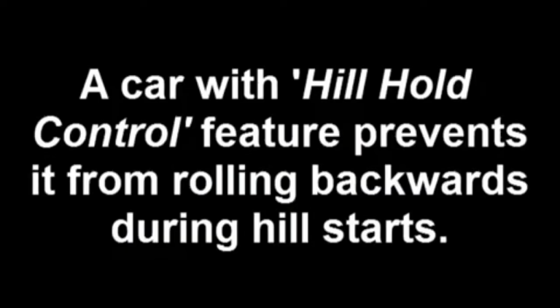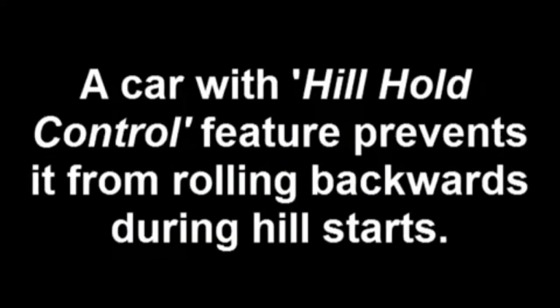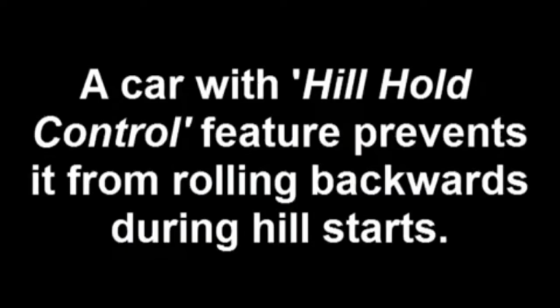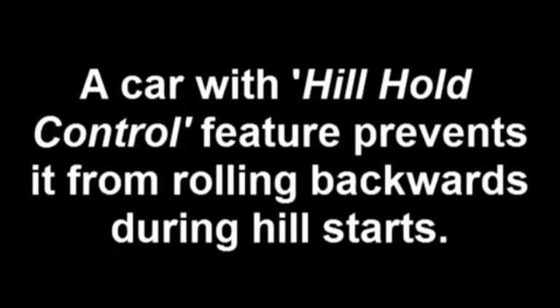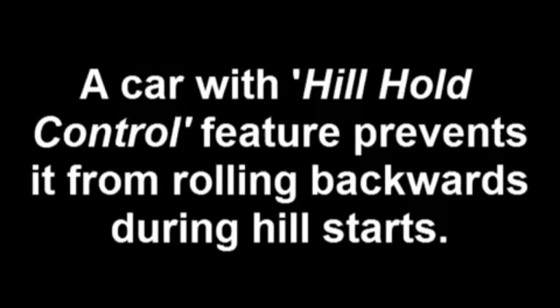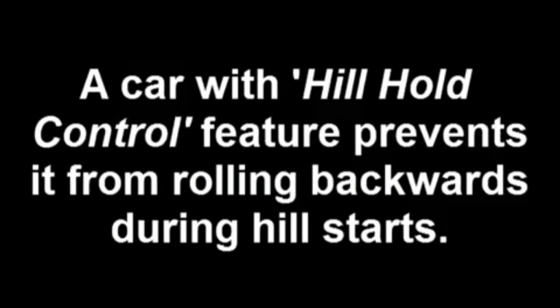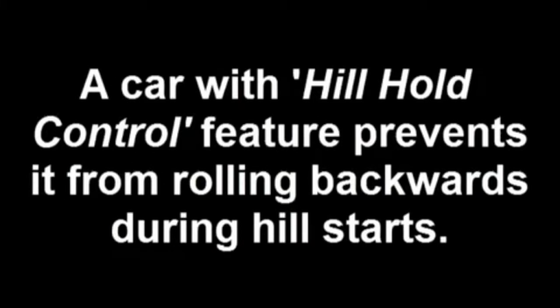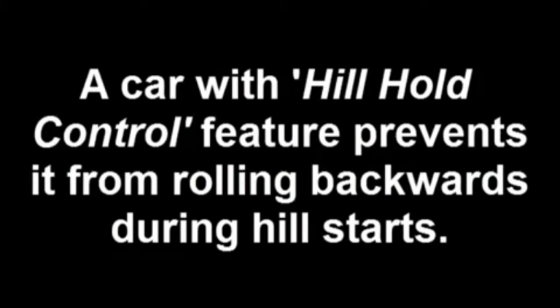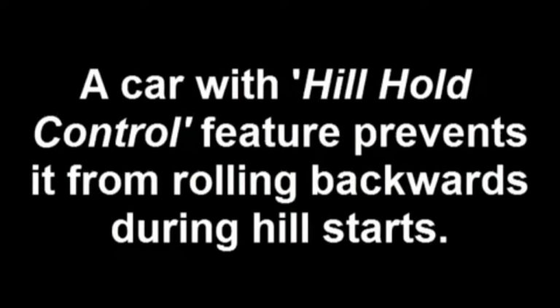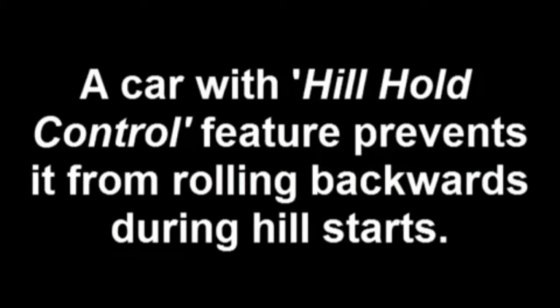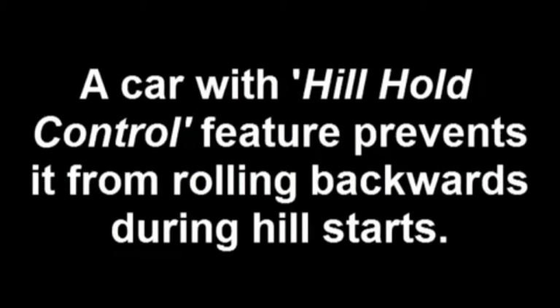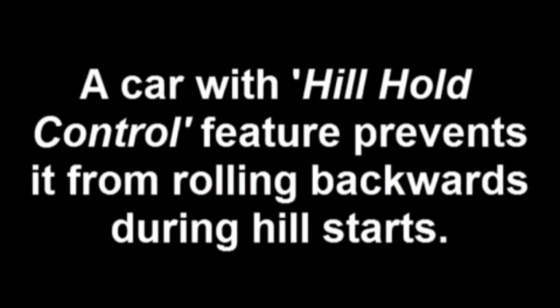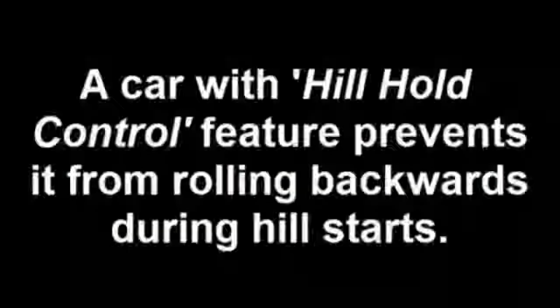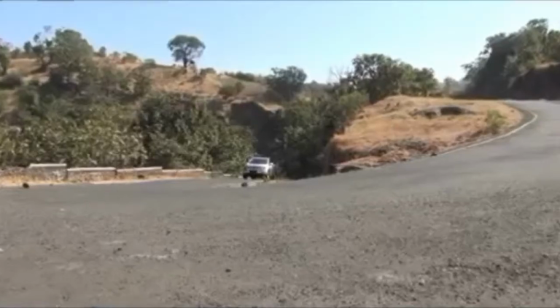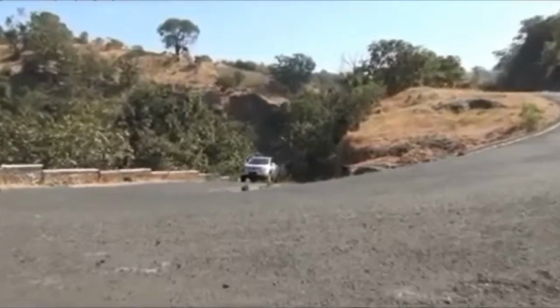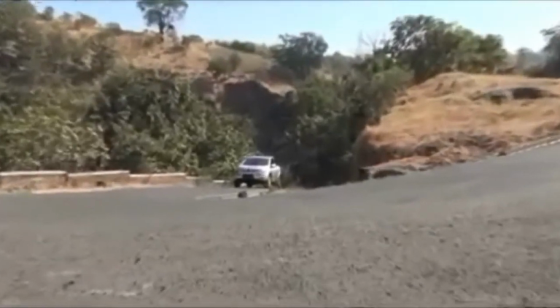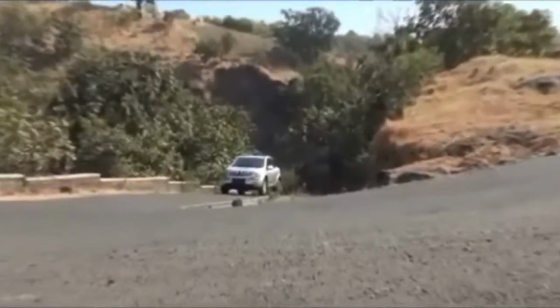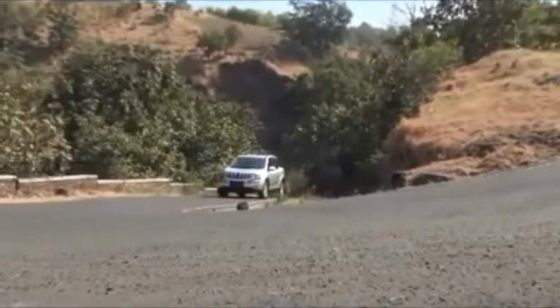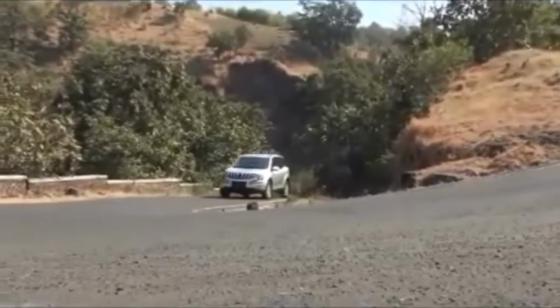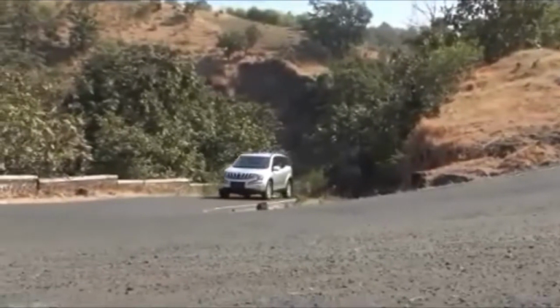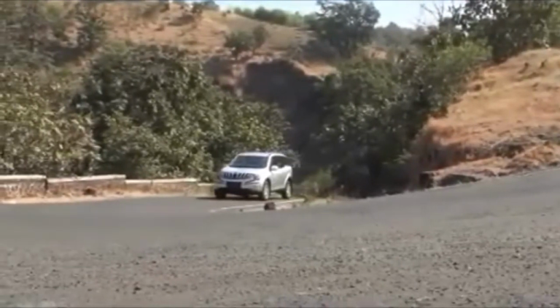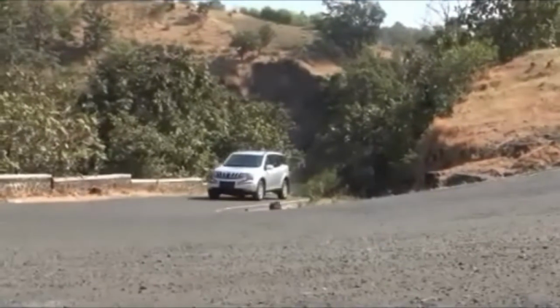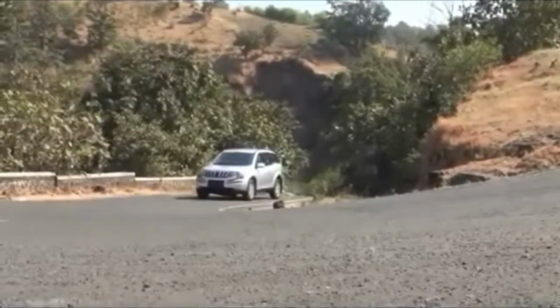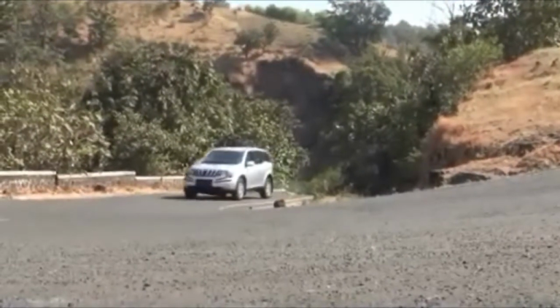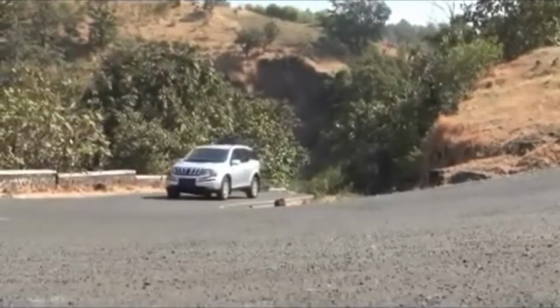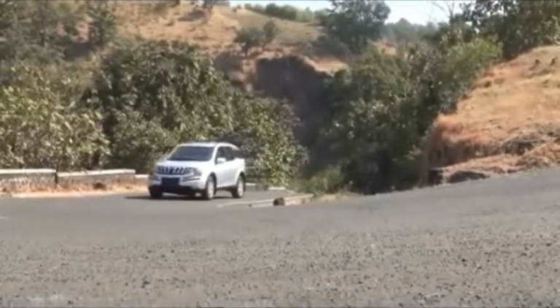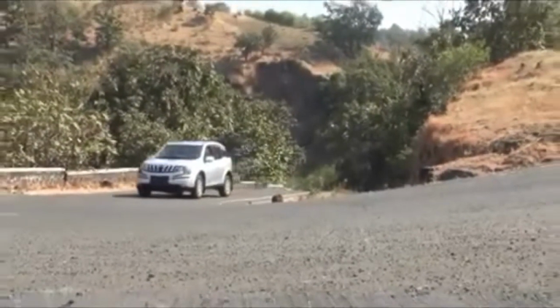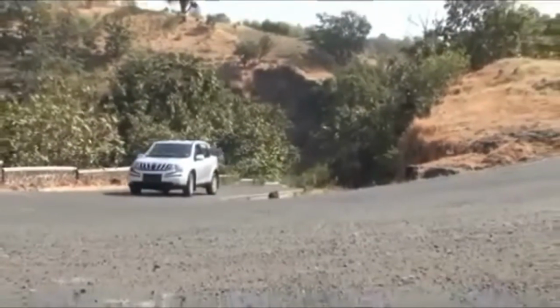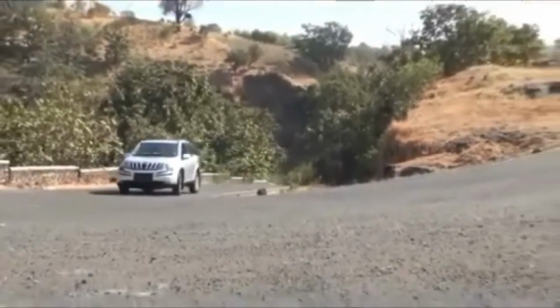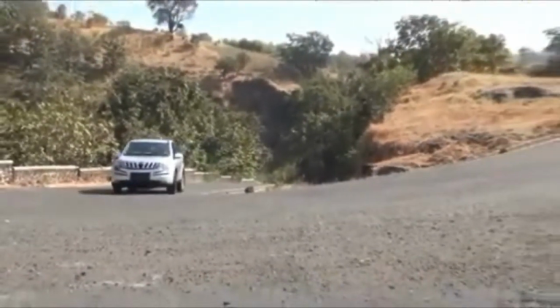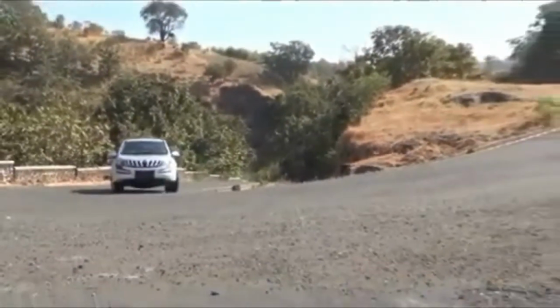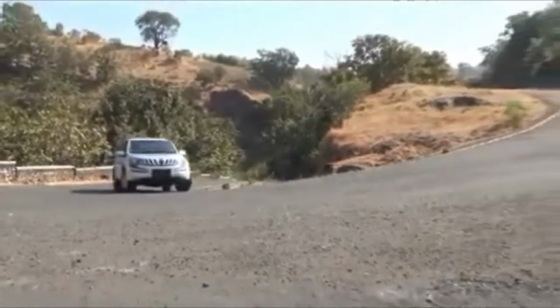A car with hill hold control prevents it from rolling backwards during hill starts. This is the XUV500 with the hill hold control feature. Let's see how it handles the hill start condition.